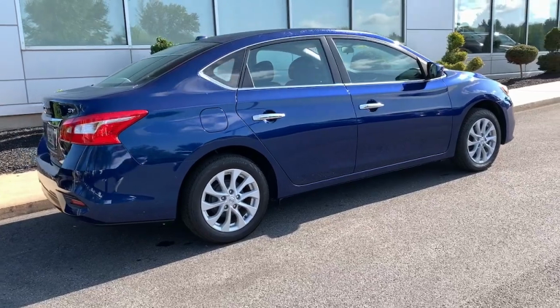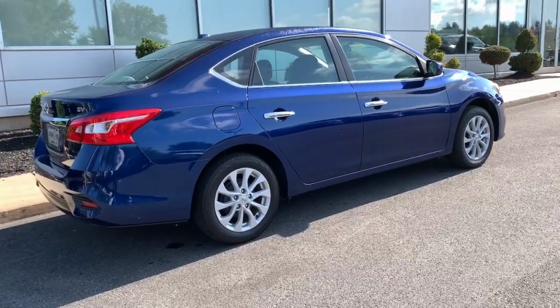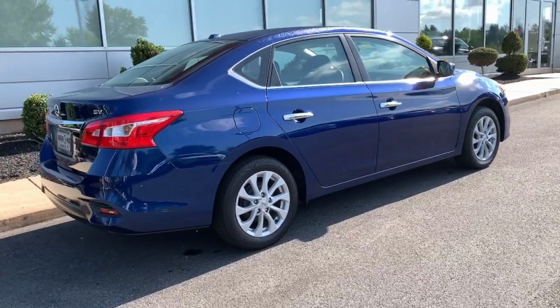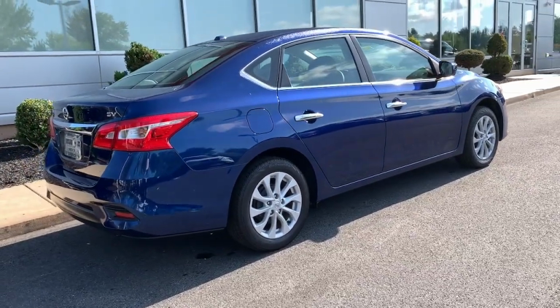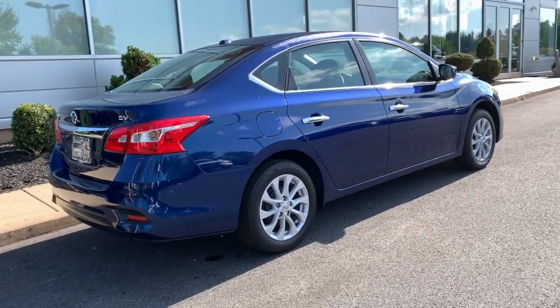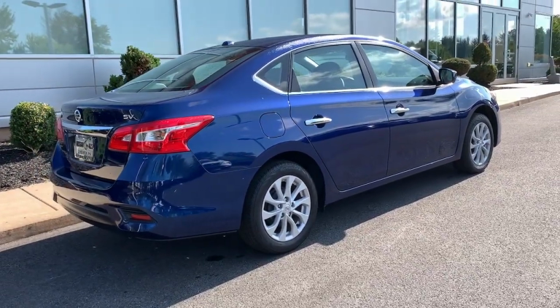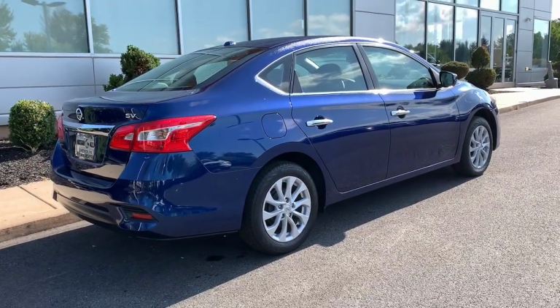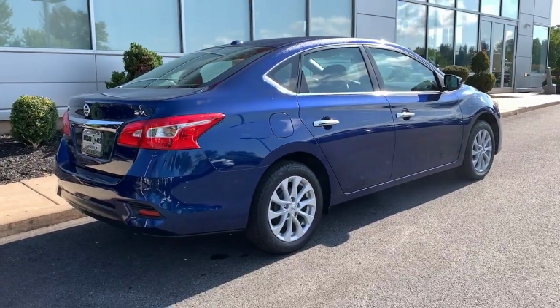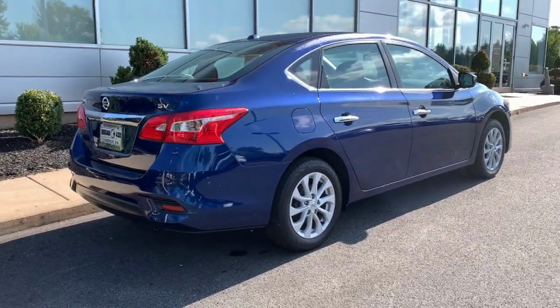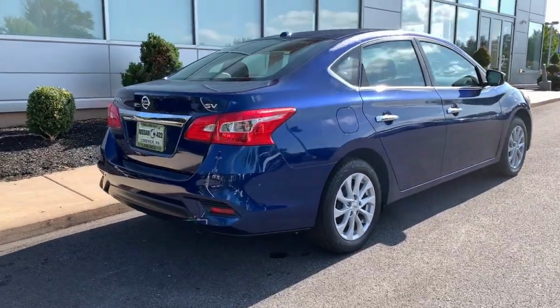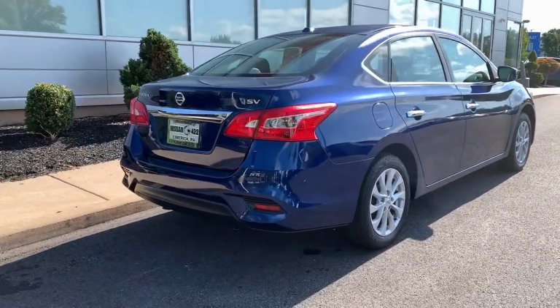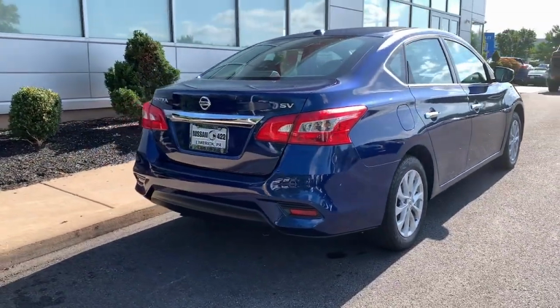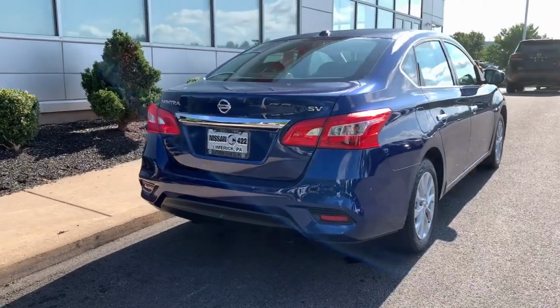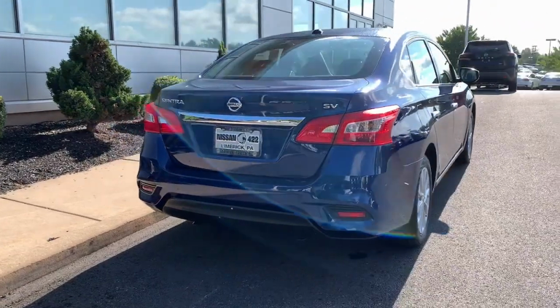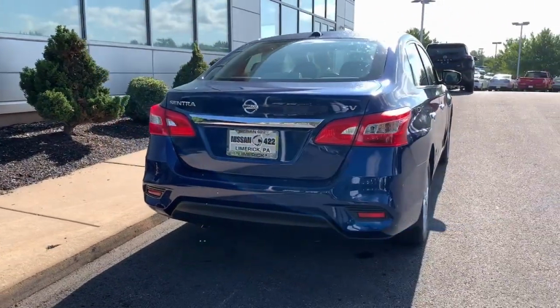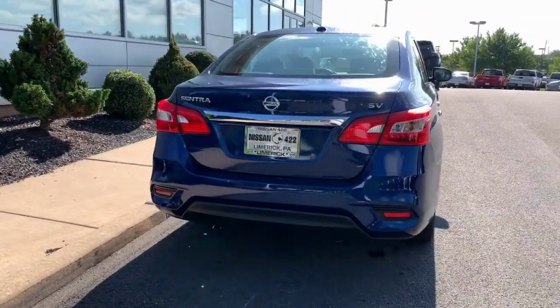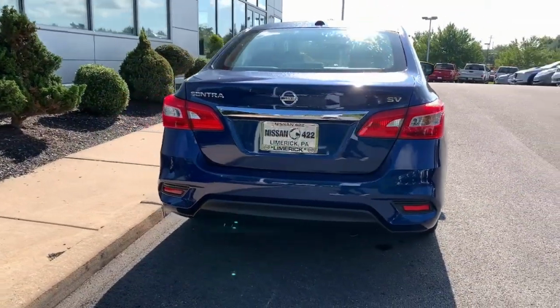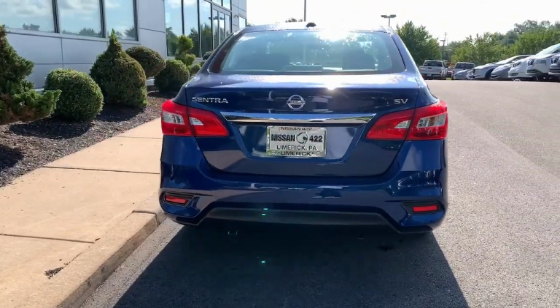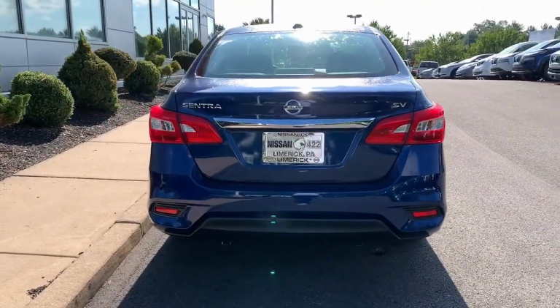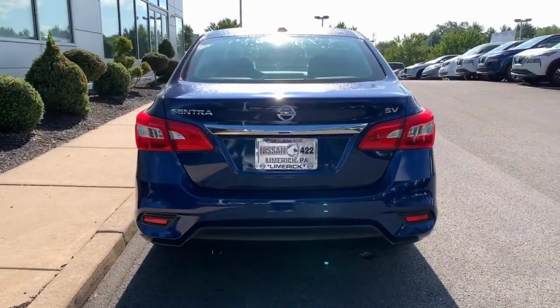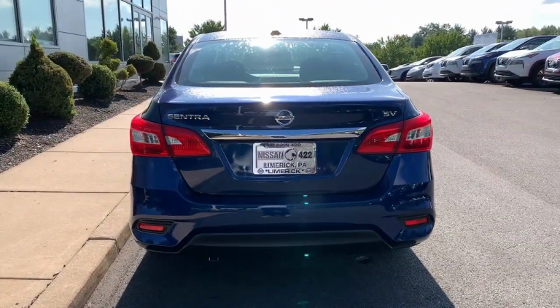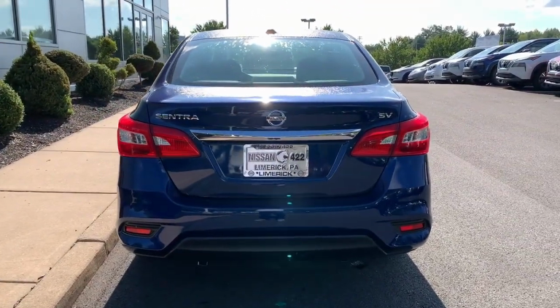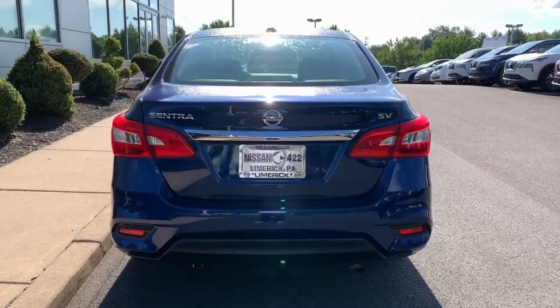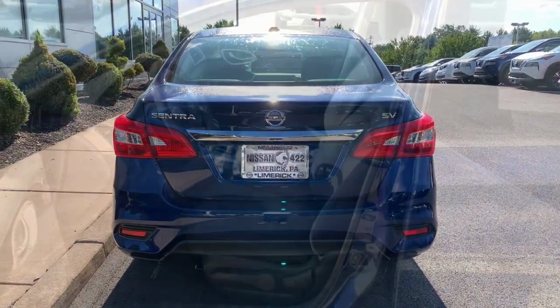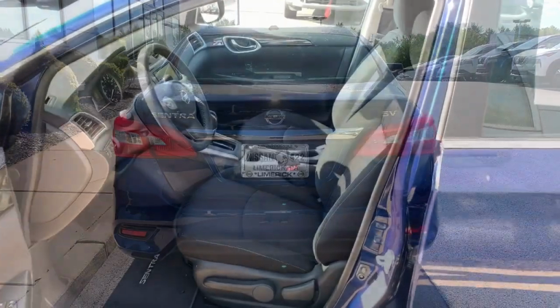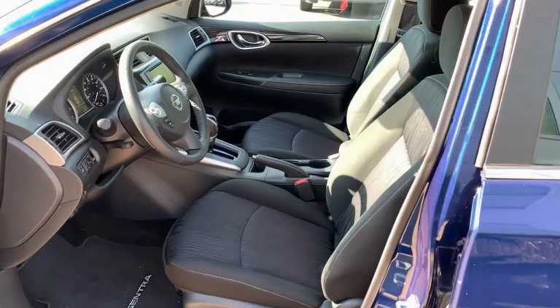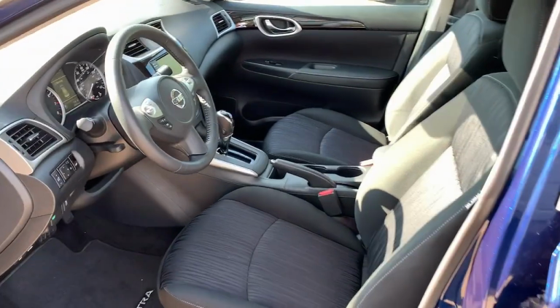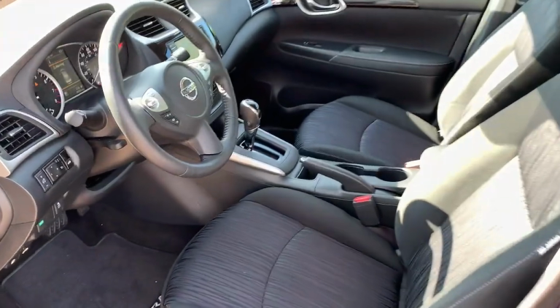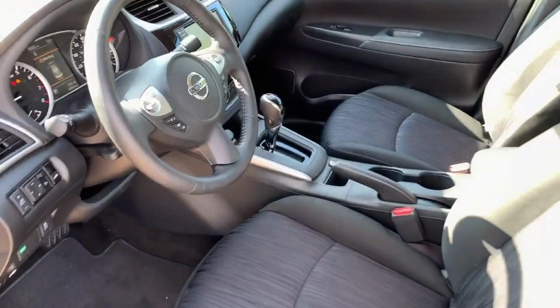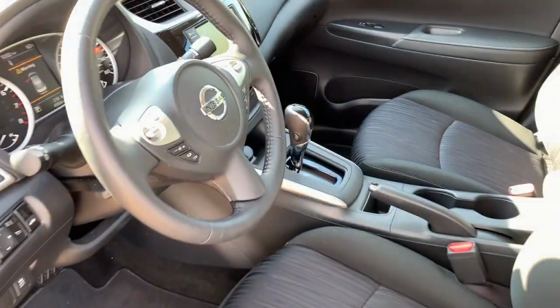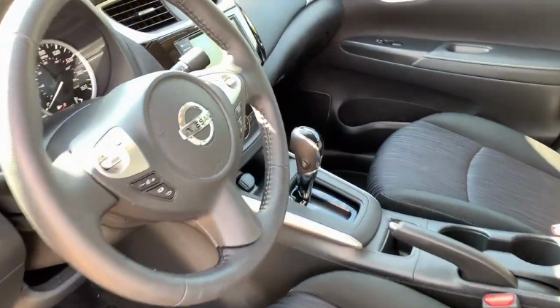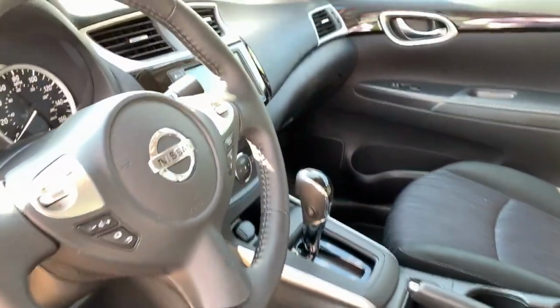Pre-collision system, keyless entry, backup camera, satellite radio, keyless start, multi-zone AC, Bluetooth connection, aluminum wheels, steering wheel audio controls, alarm.